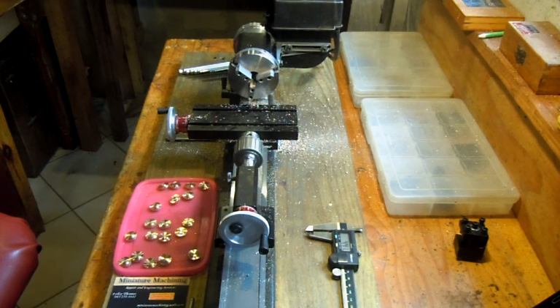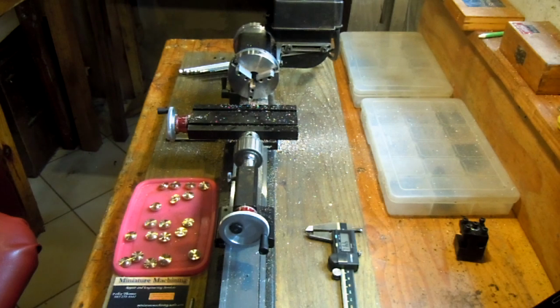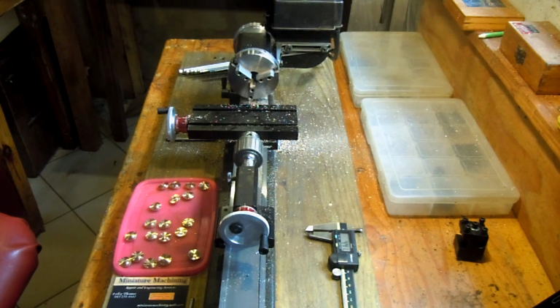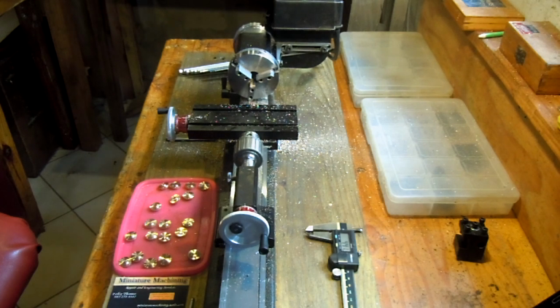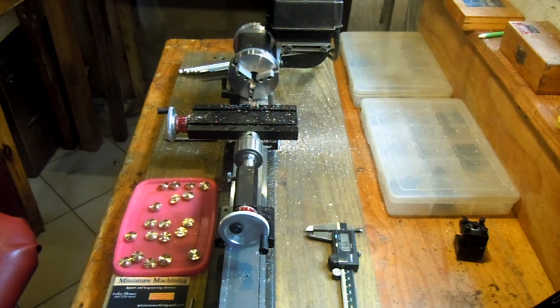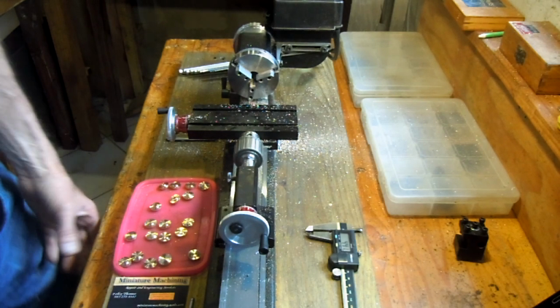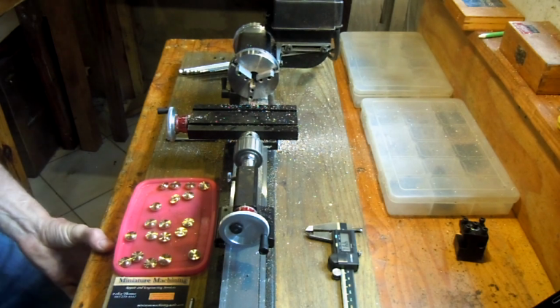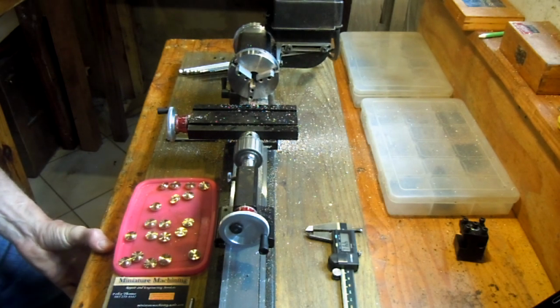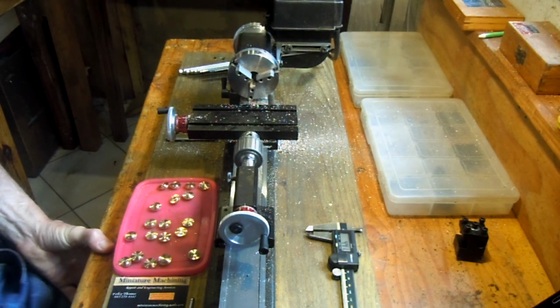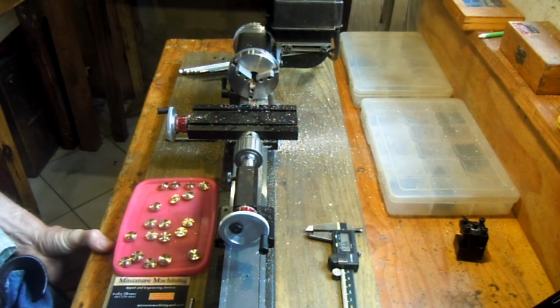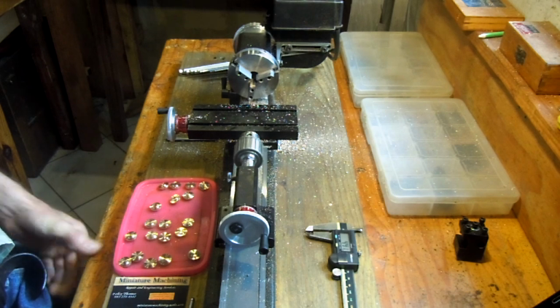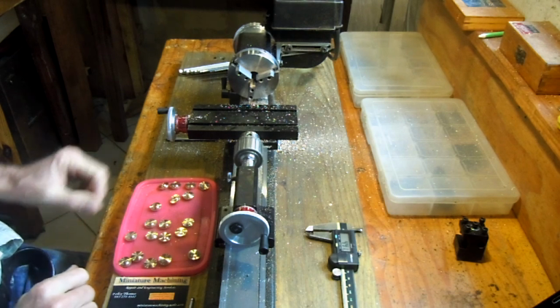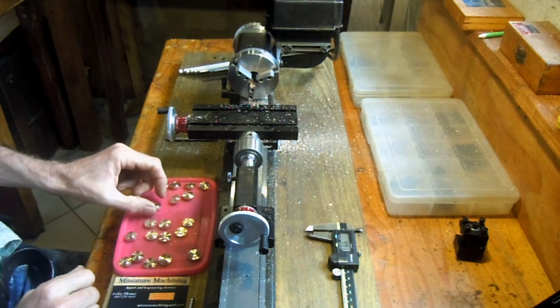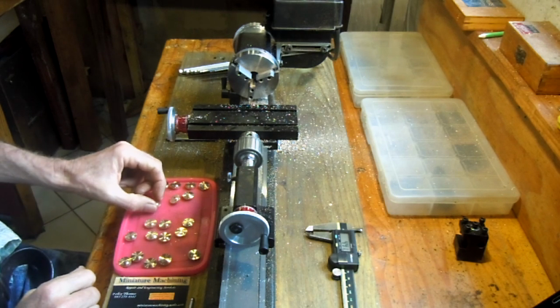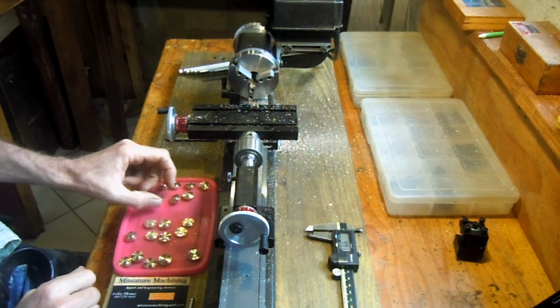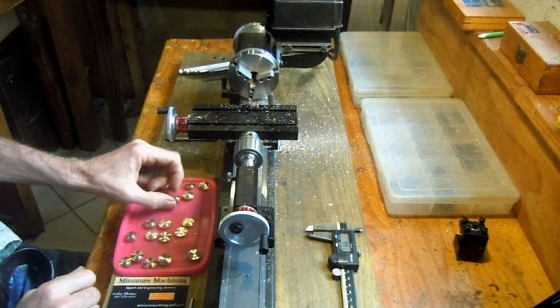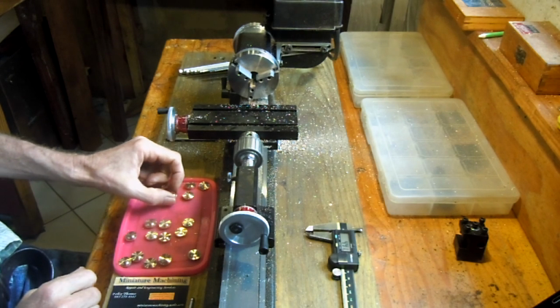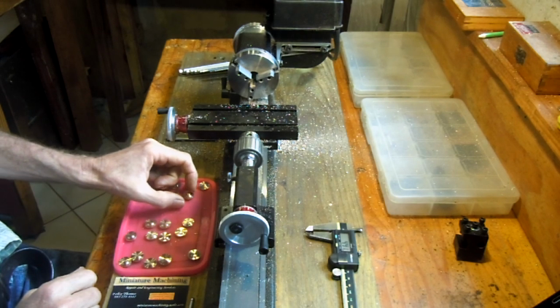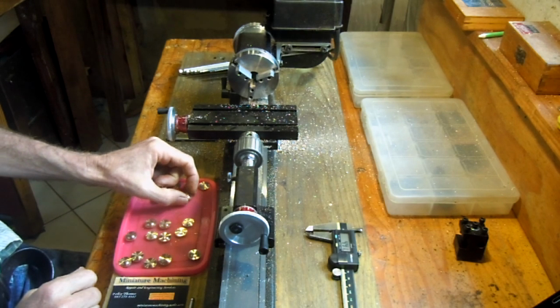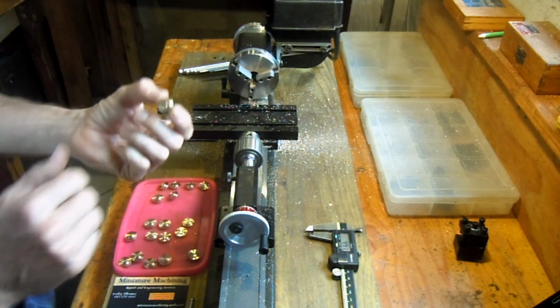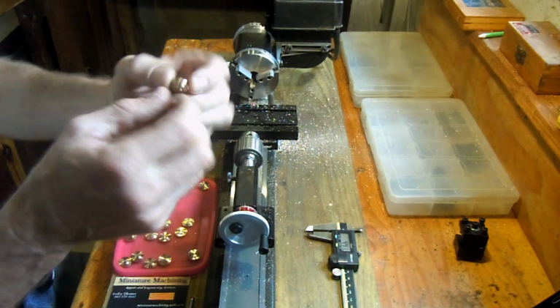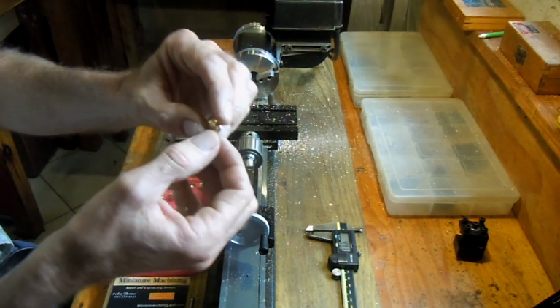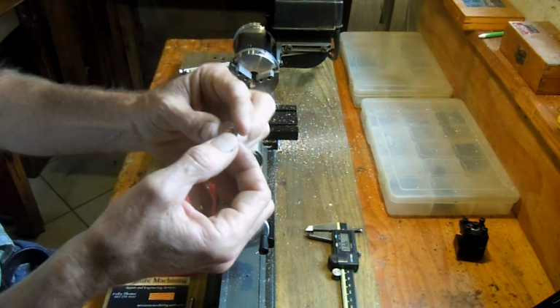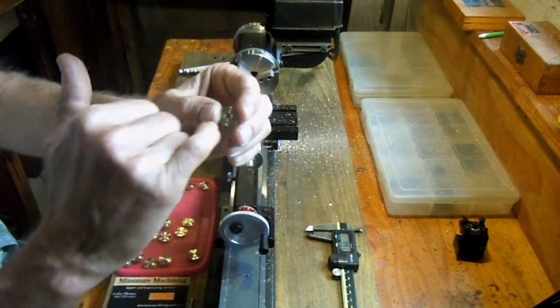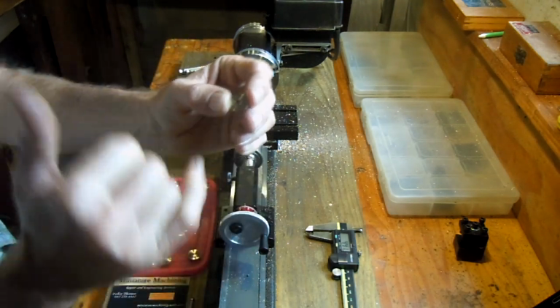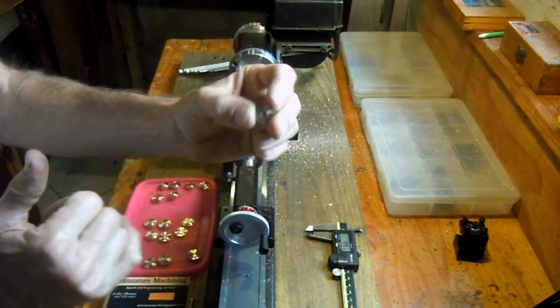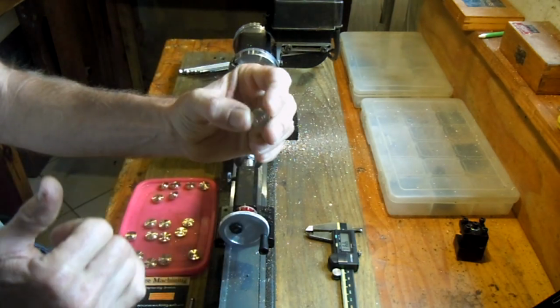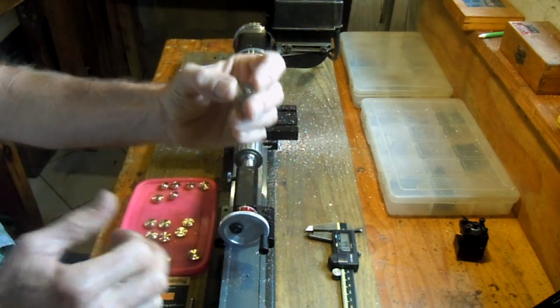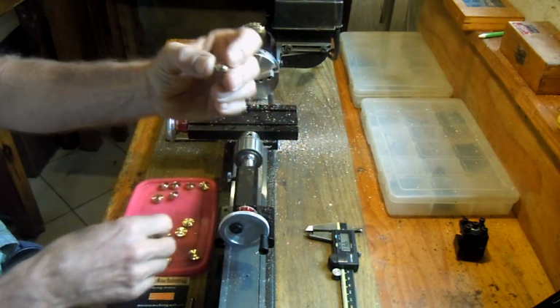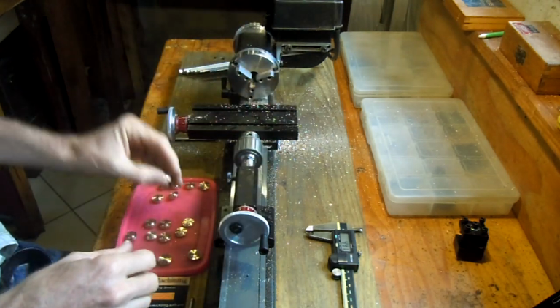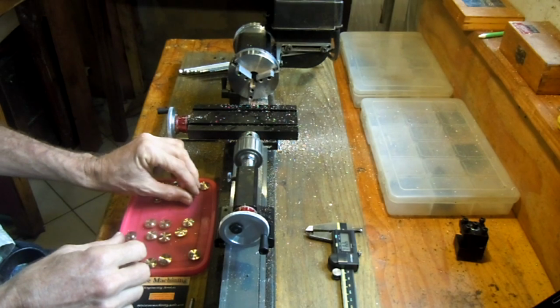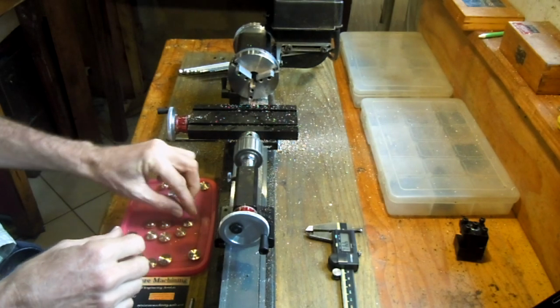Welcome everybody to the miniature machining workshop. I'm currently manufacturing a small series of parts. In this video I'm going to show how I drill the center hole into the part.